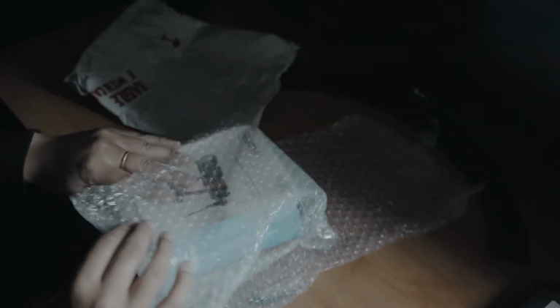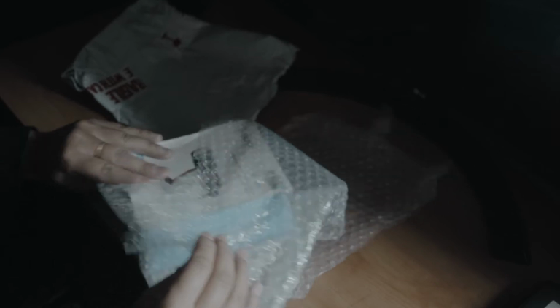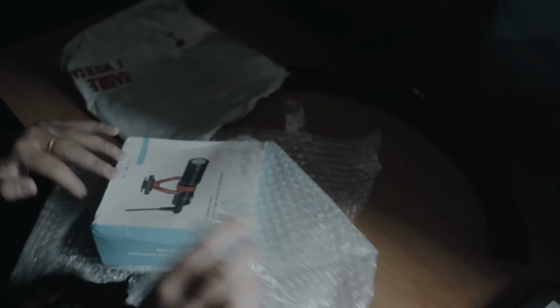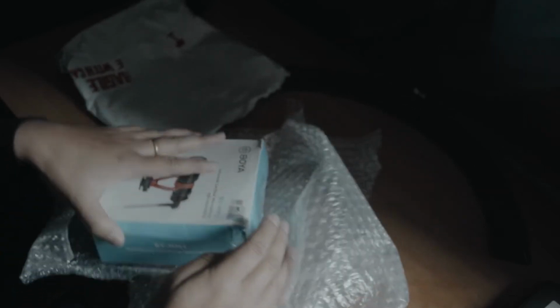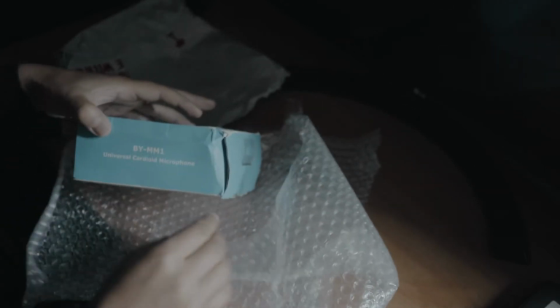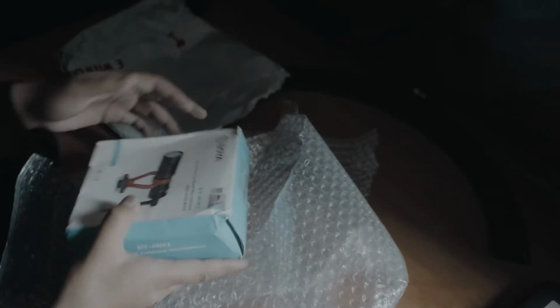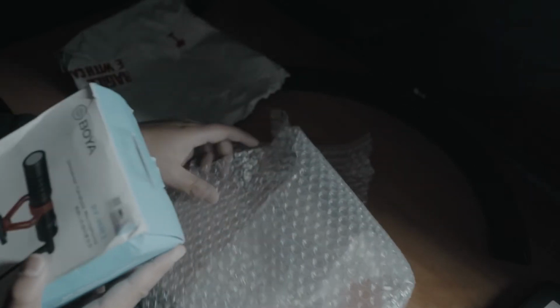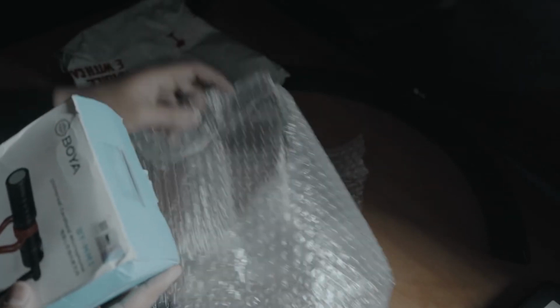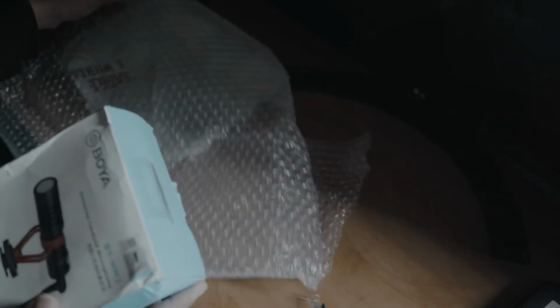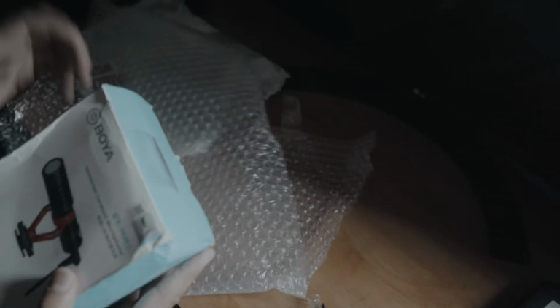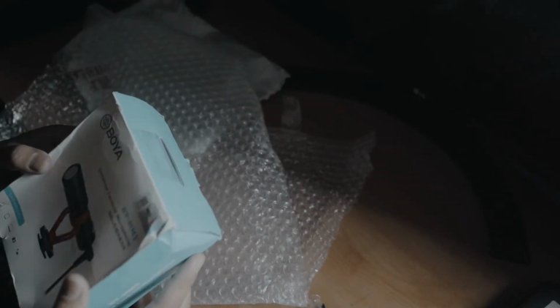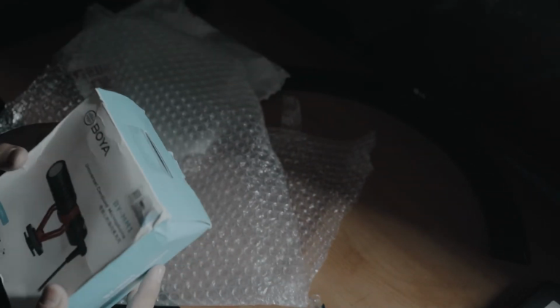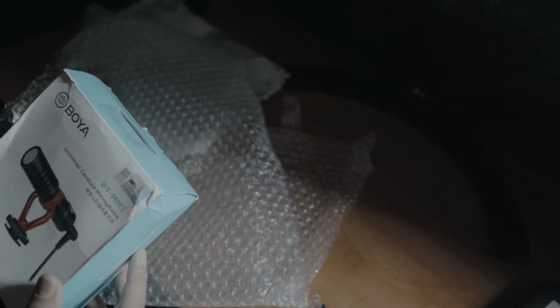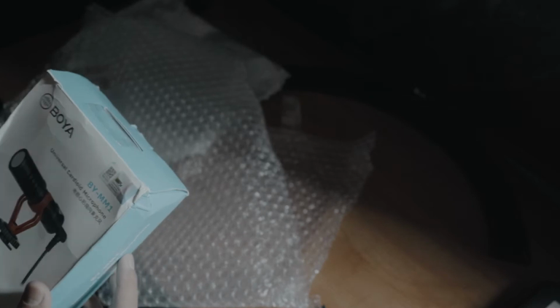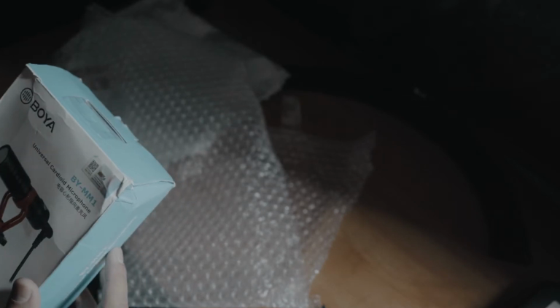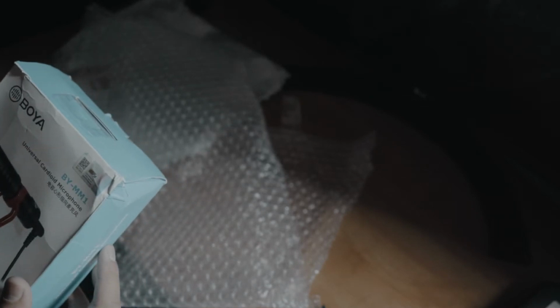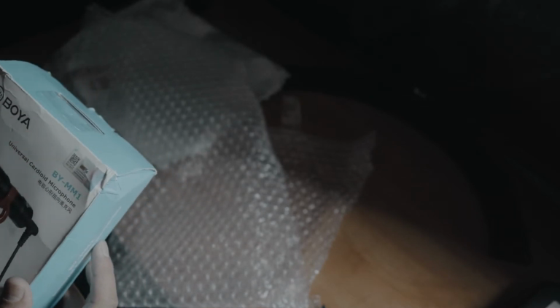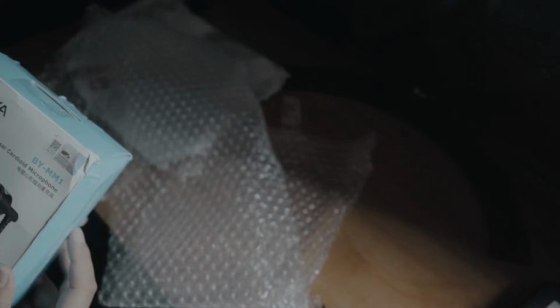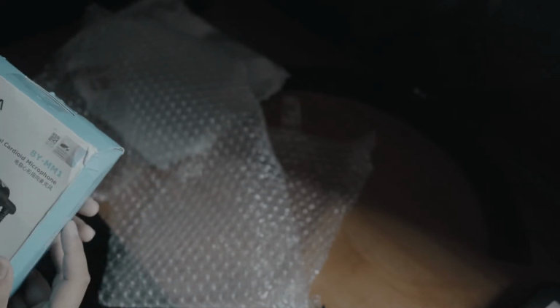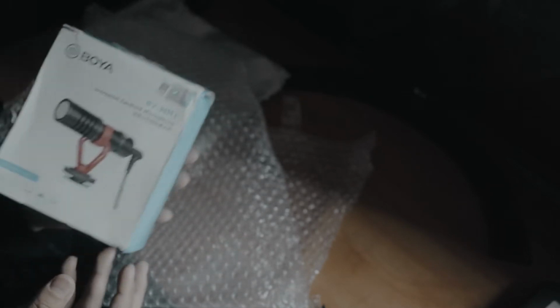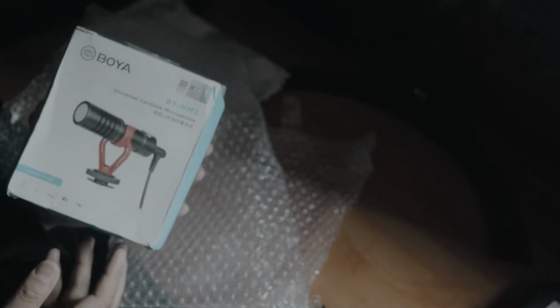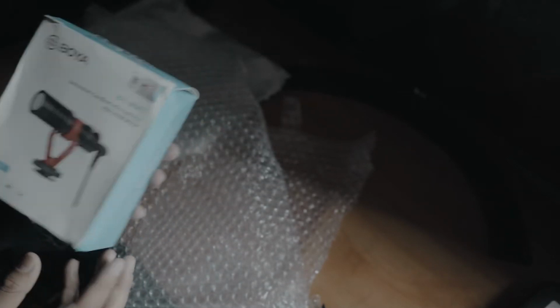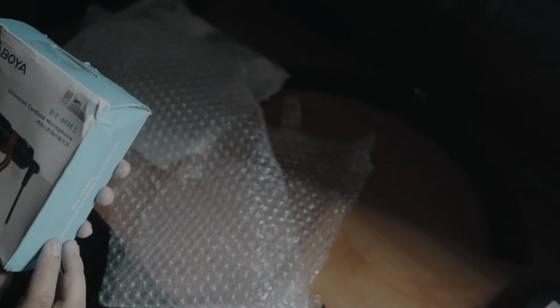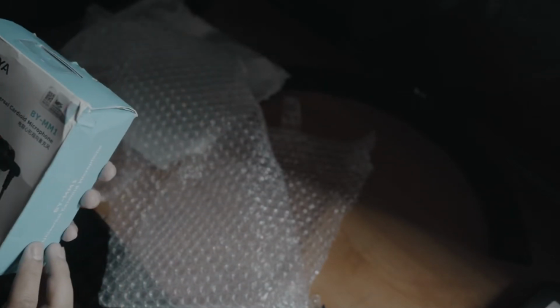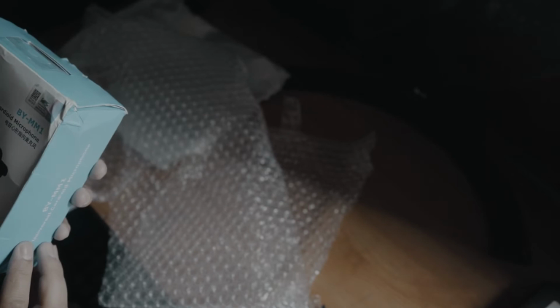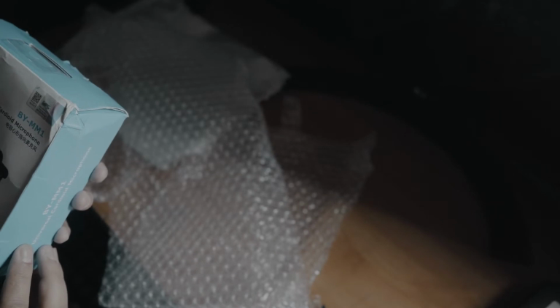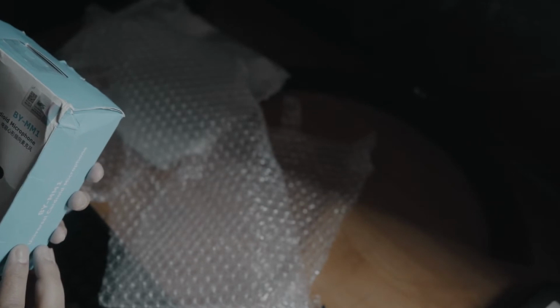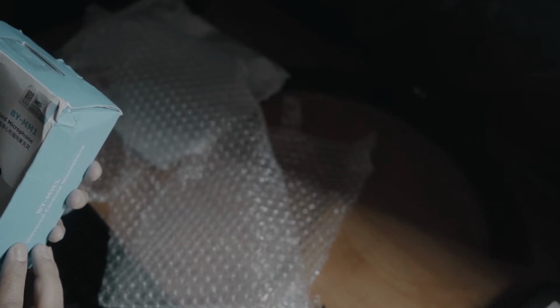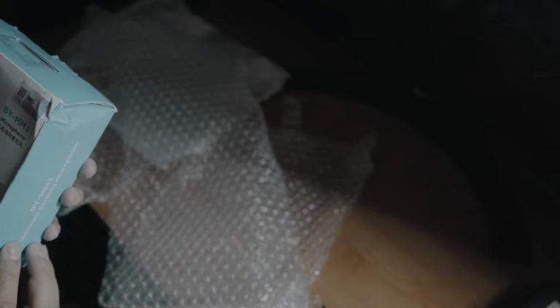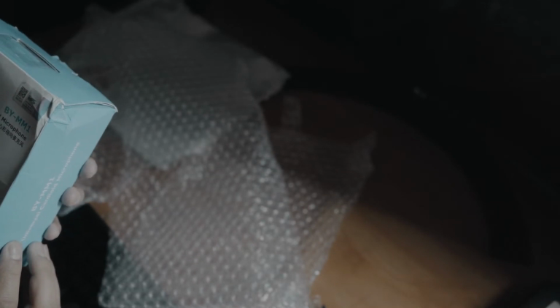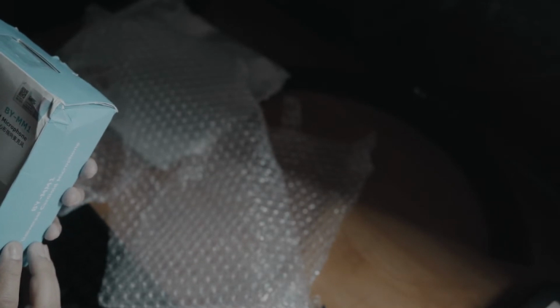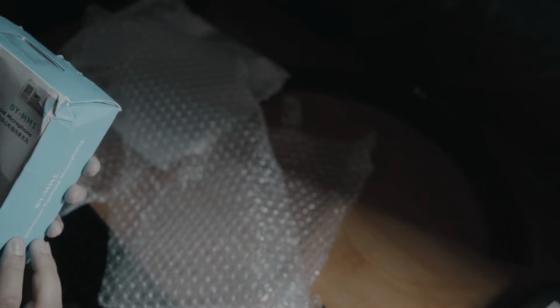Okay, unboxing this. So this came in this morning. It's the Boya BM-MM1 — it's a universal cardioid microphone.